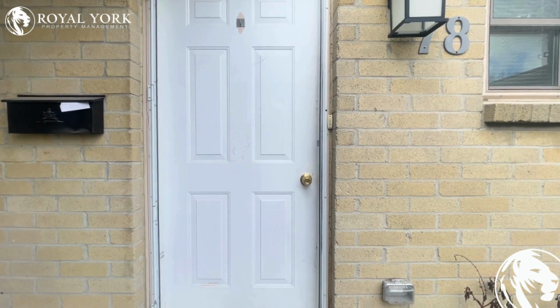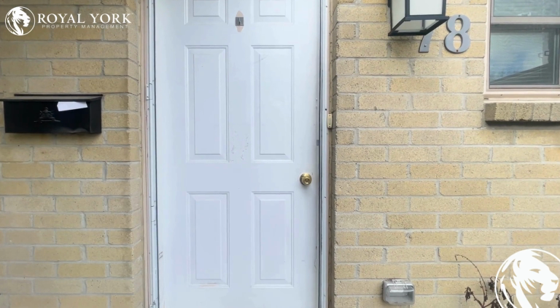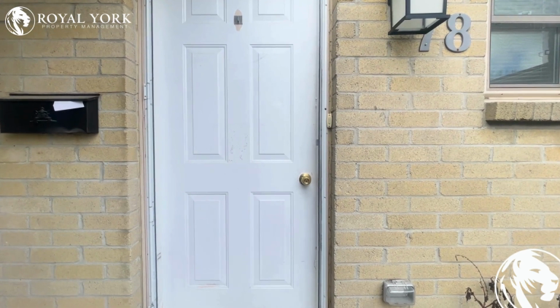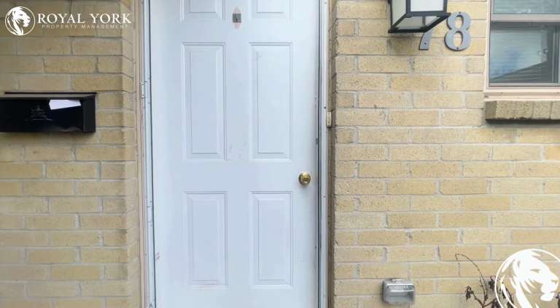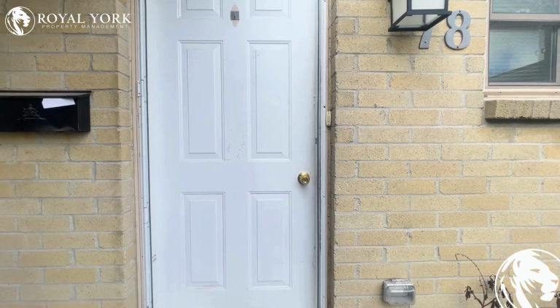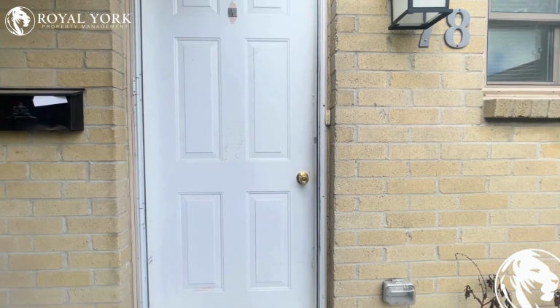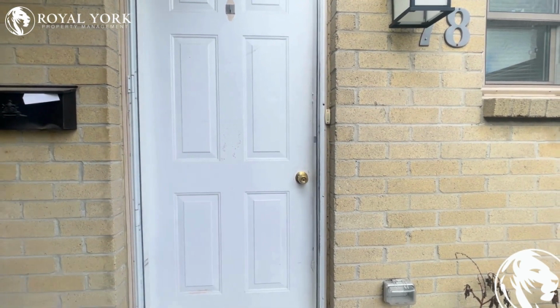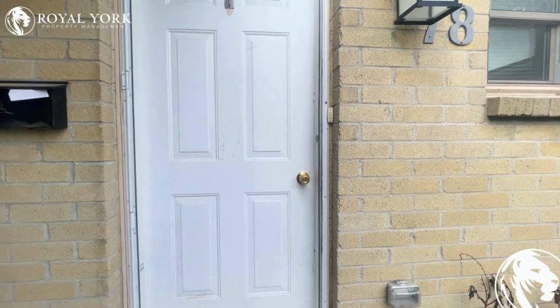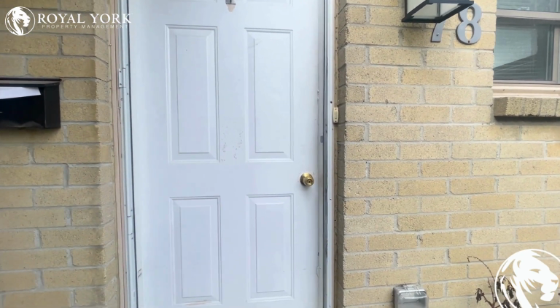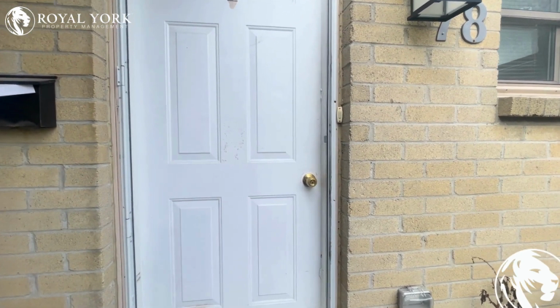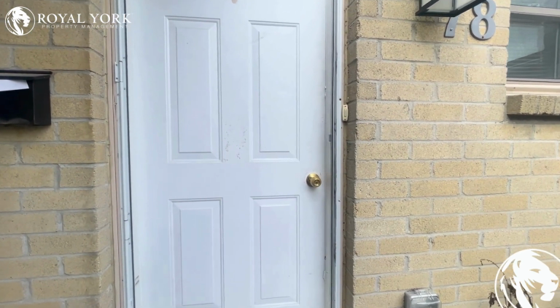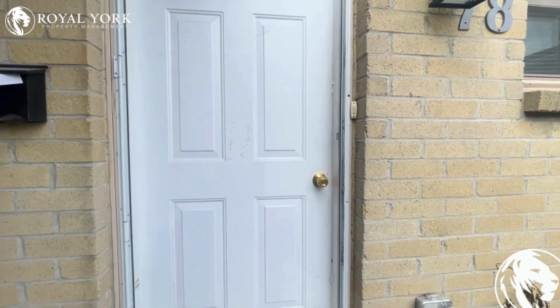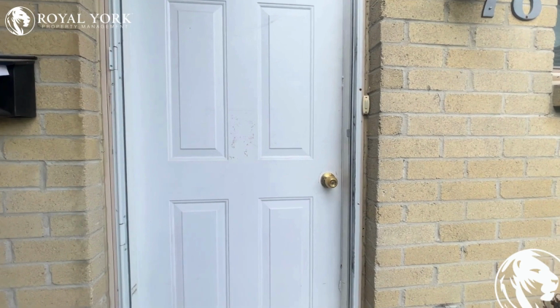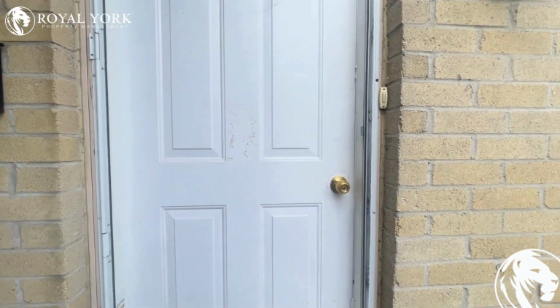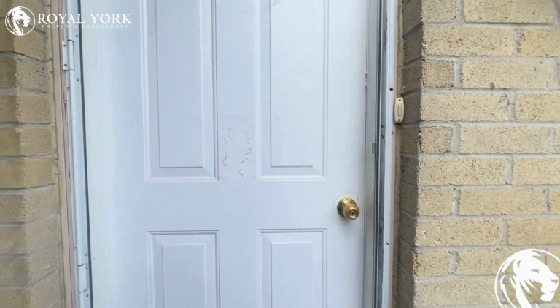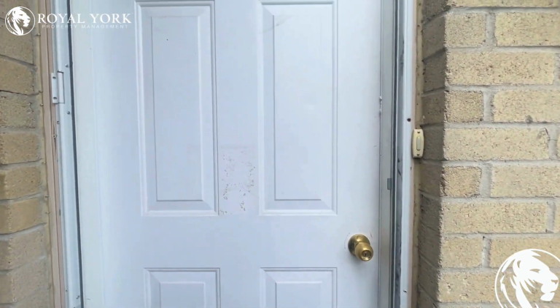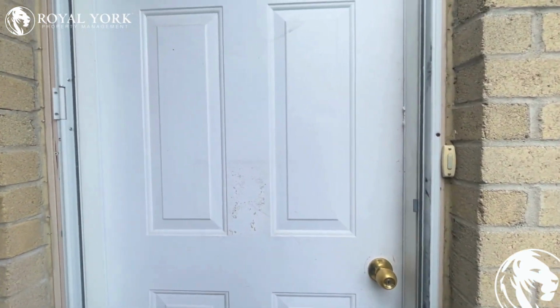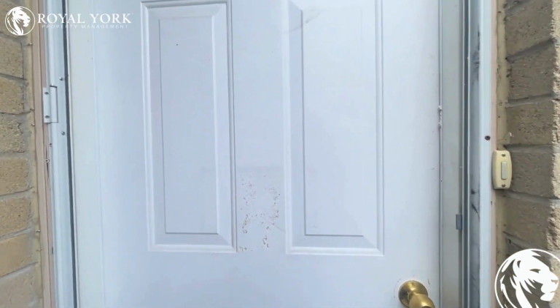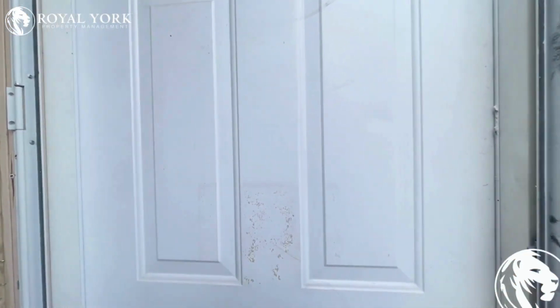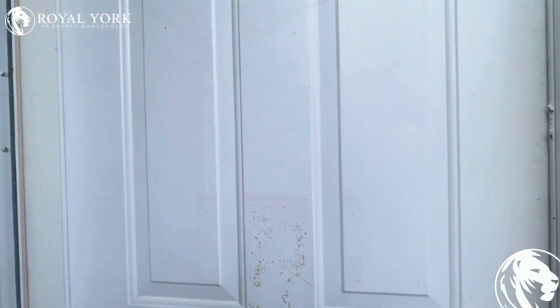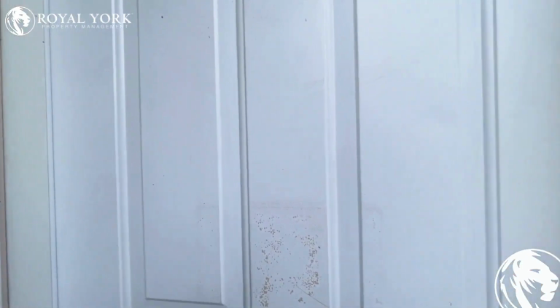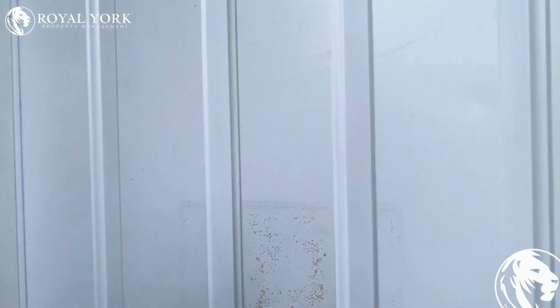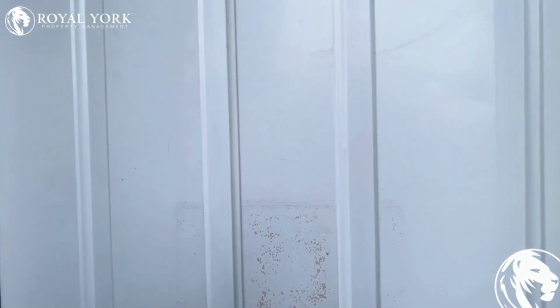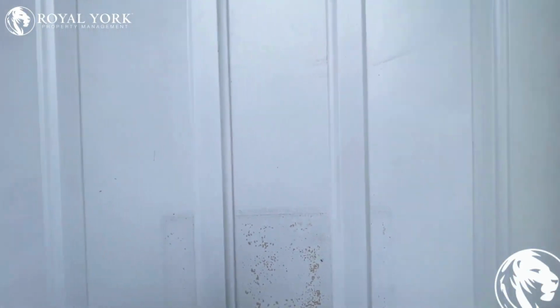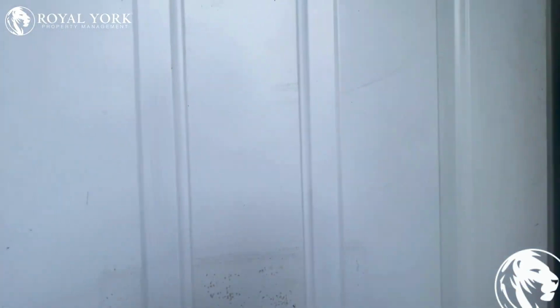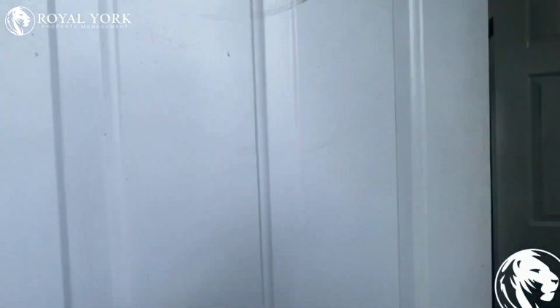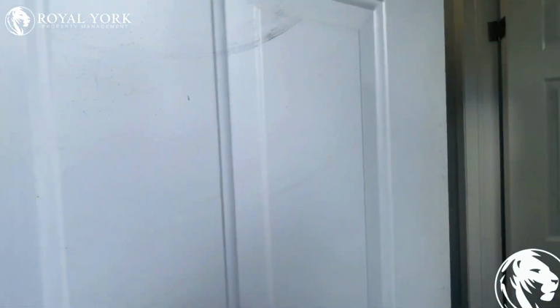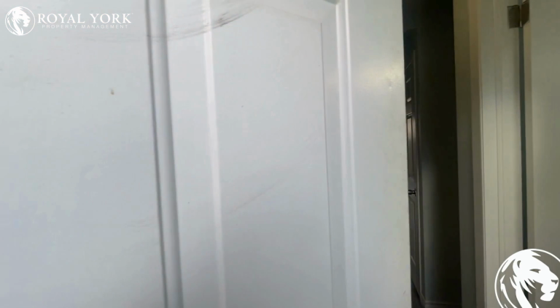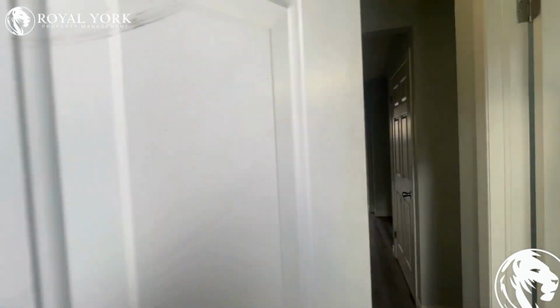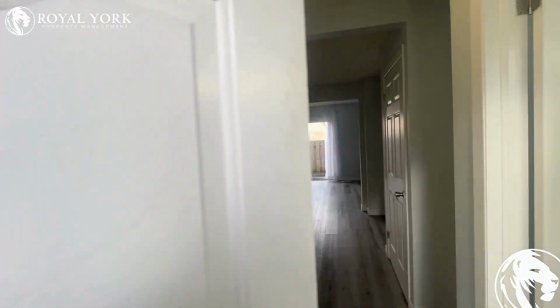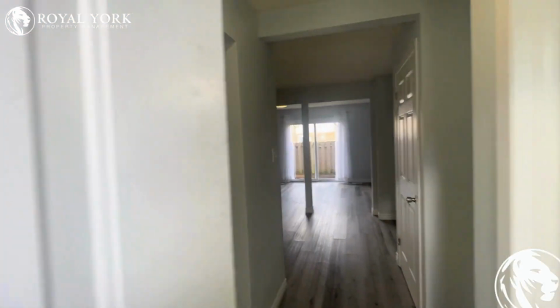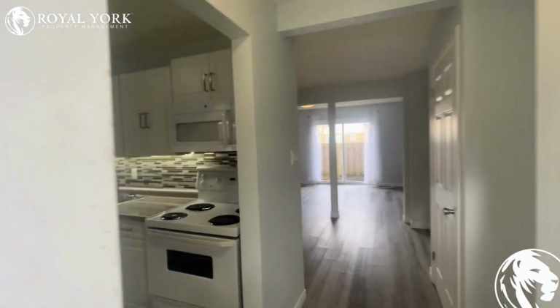Welcome to Unit 78, located at 1318 Highbury Avenue North in London, Ontario. This is an absolutely beautiful and super modern three-bedroom unit, featuring two bathrooms, available to rent by Royal York Property Management.